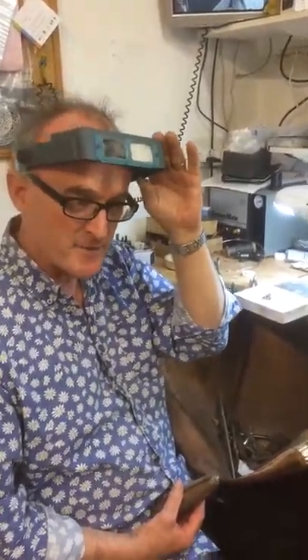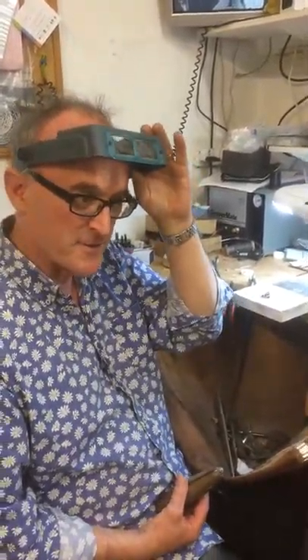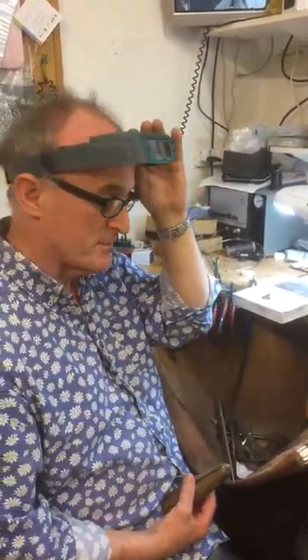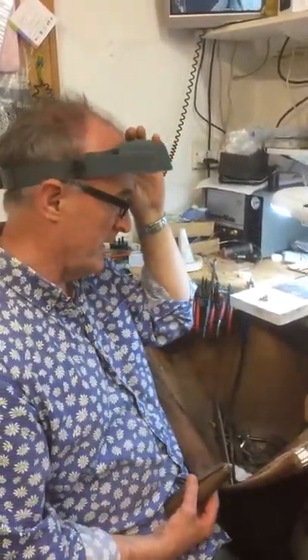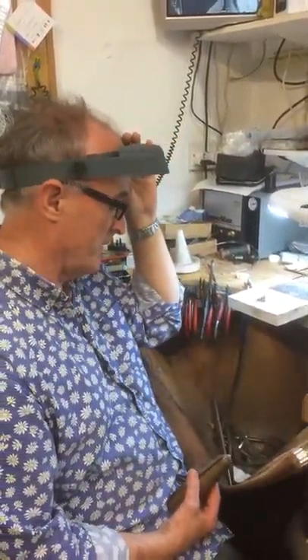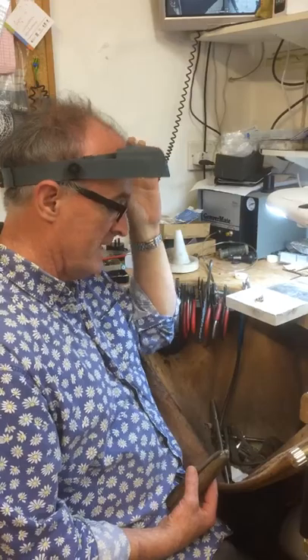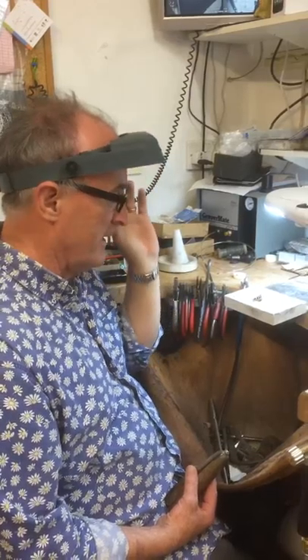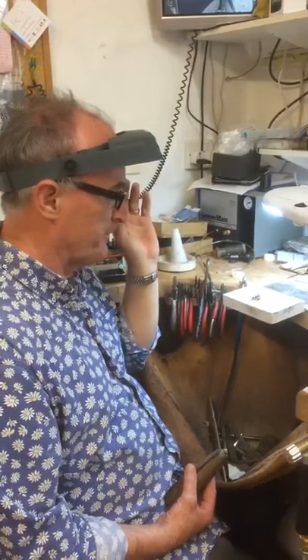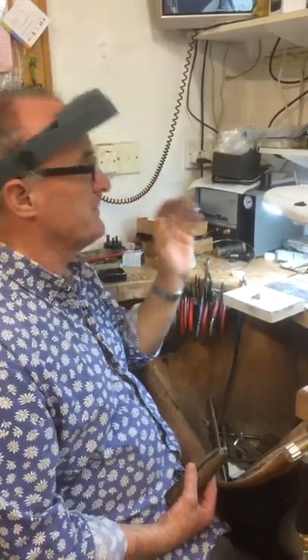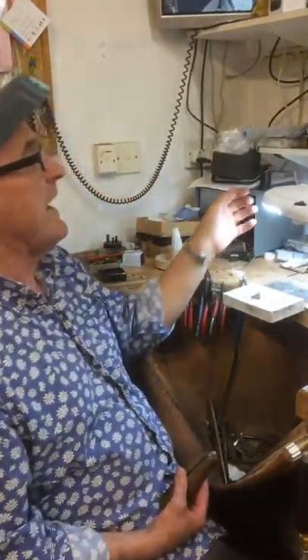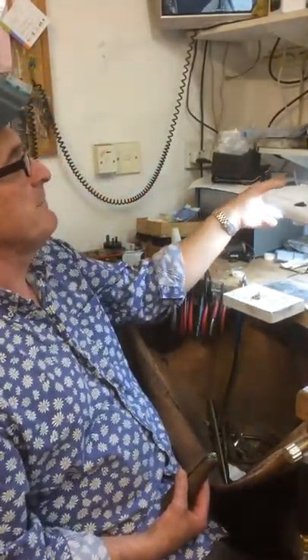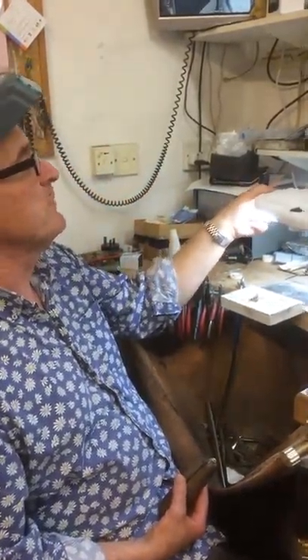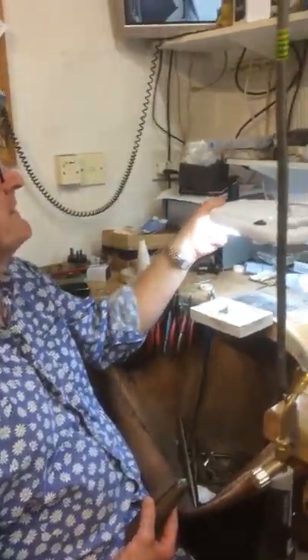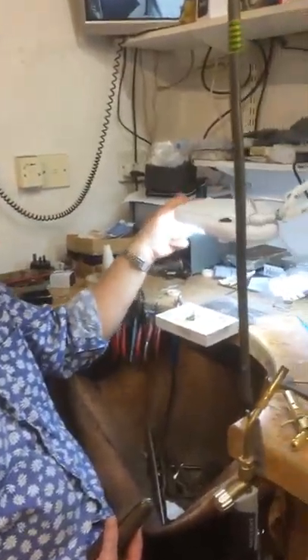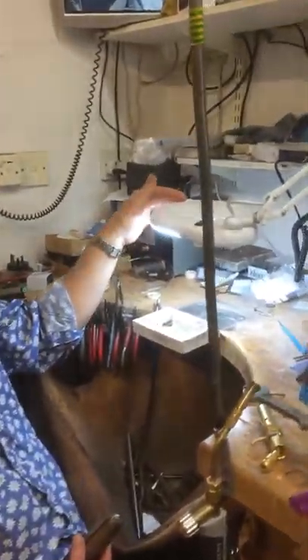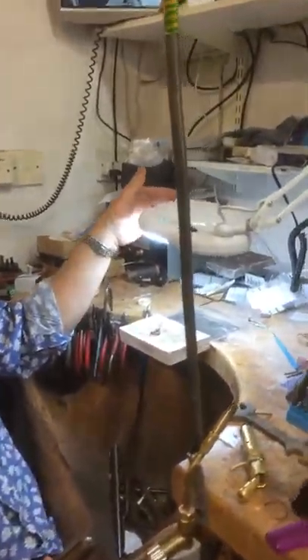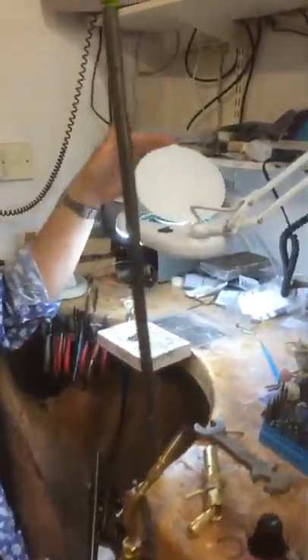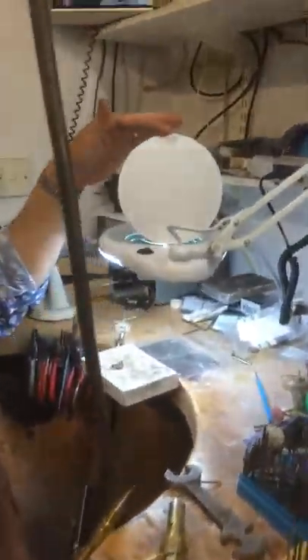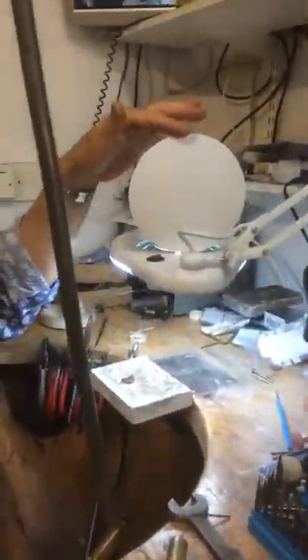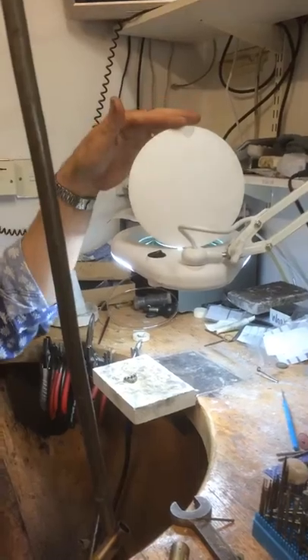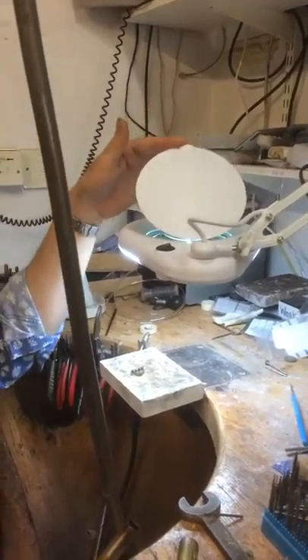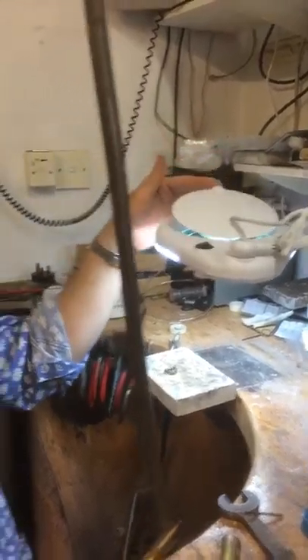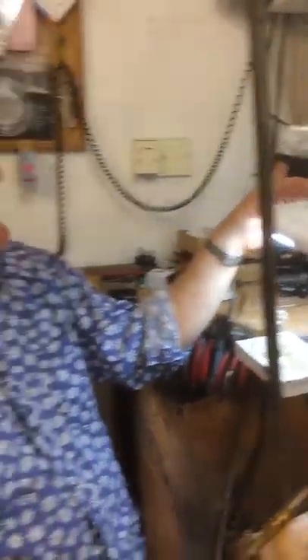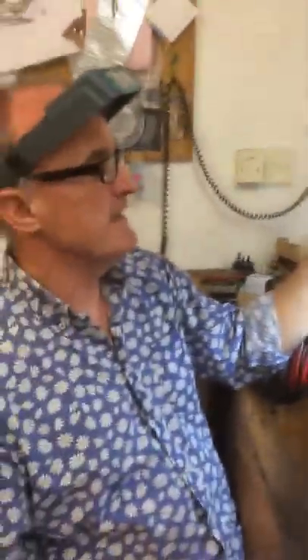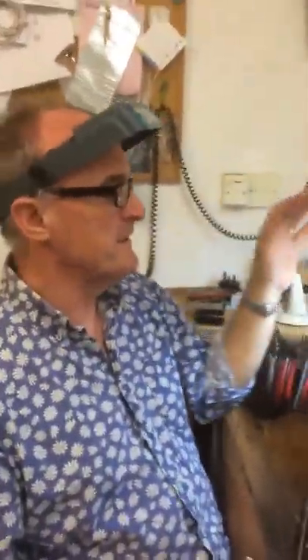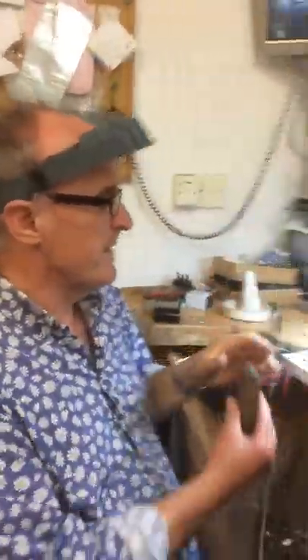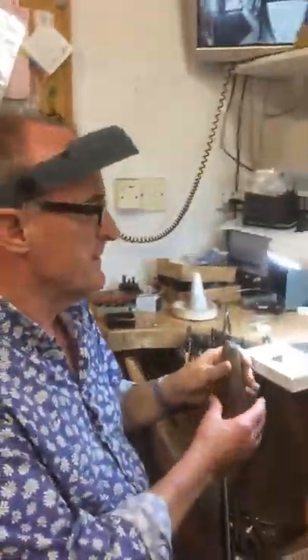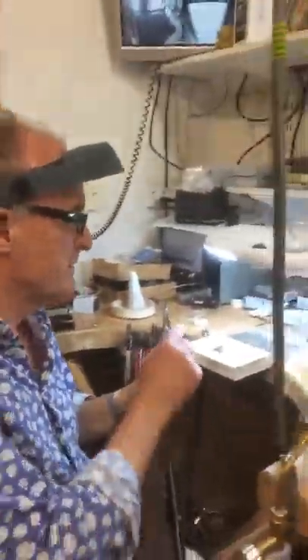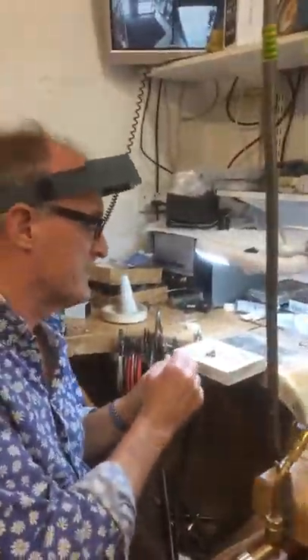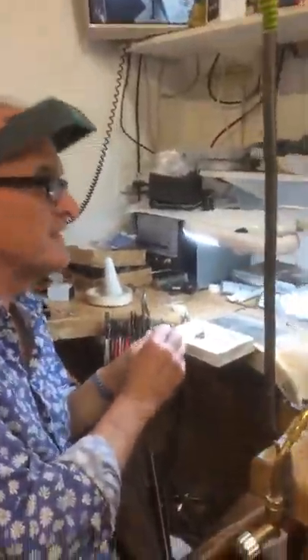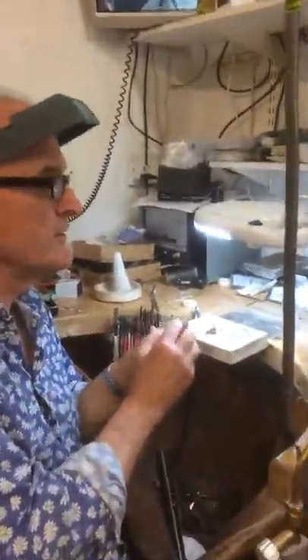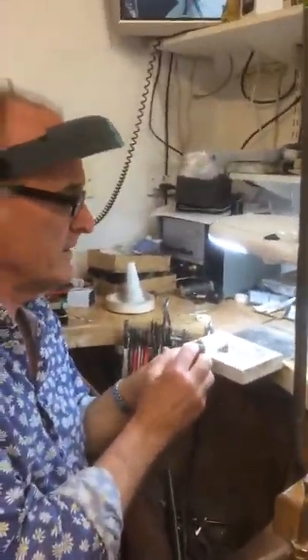I do have one of these magnifying lights, but unfortunately I find it very hard to focus in on the work.